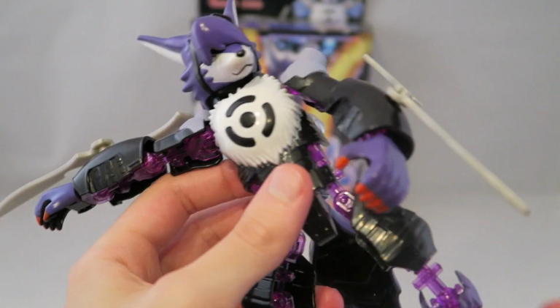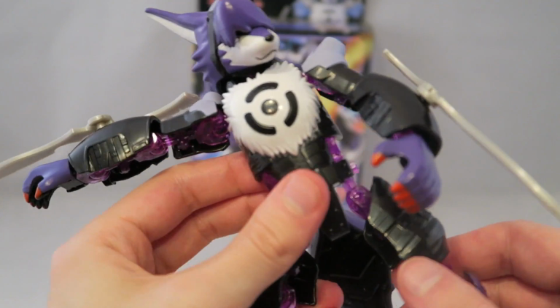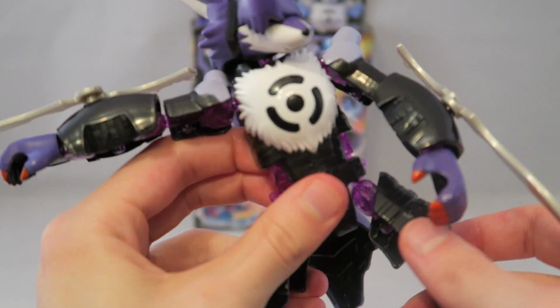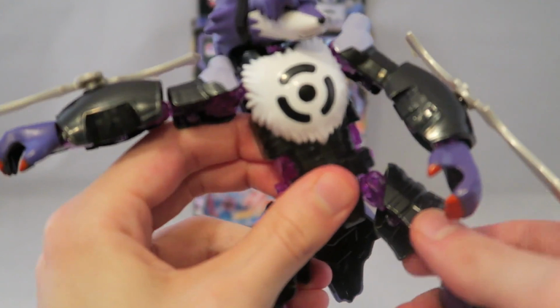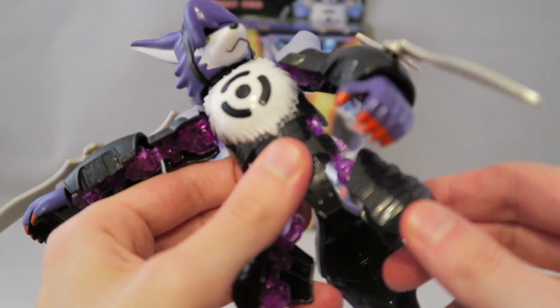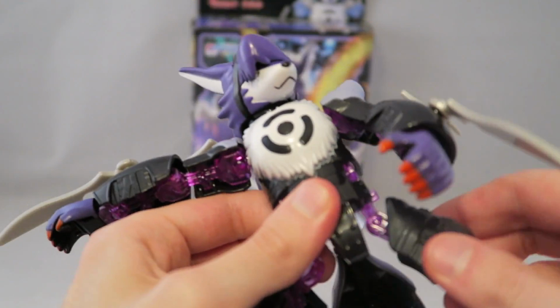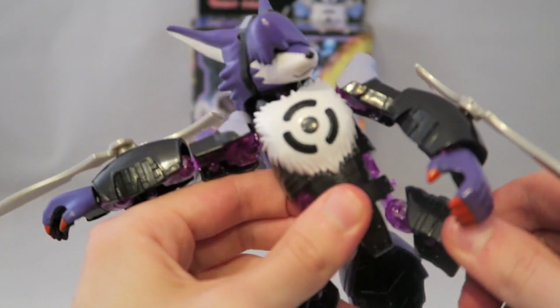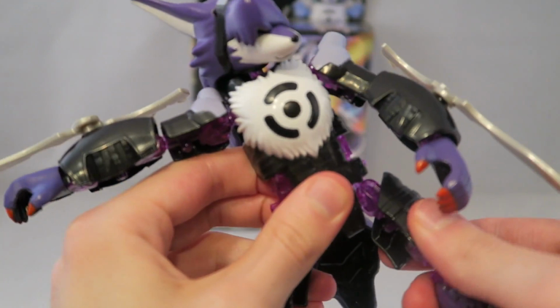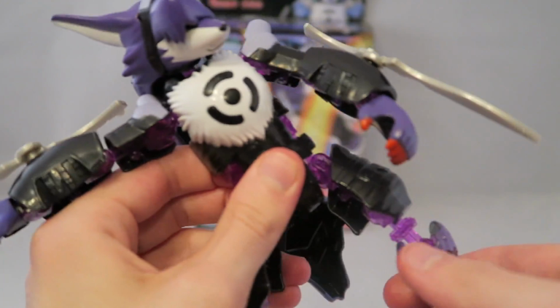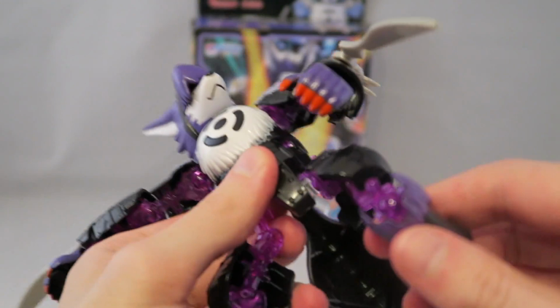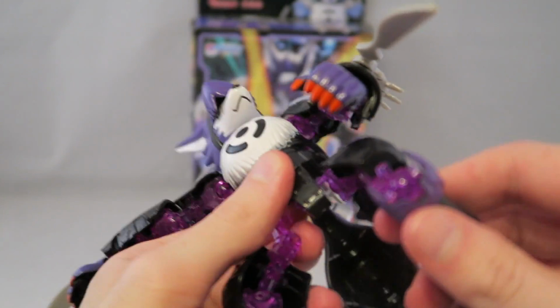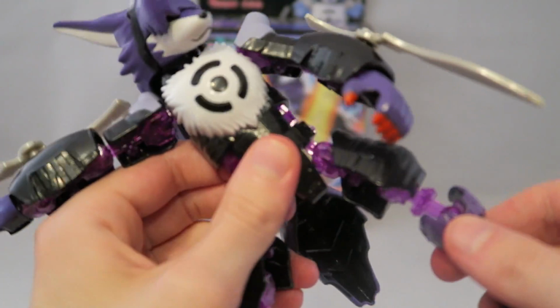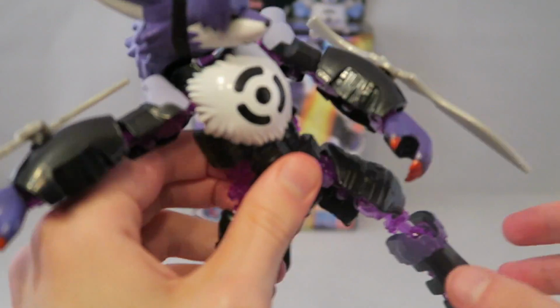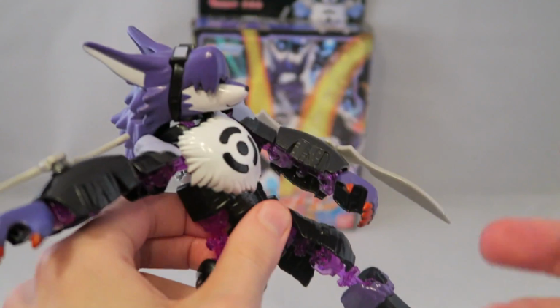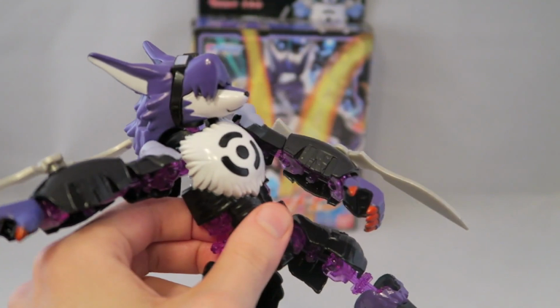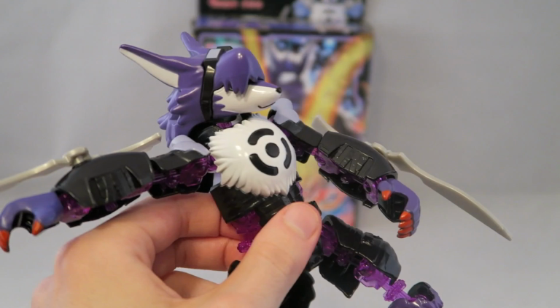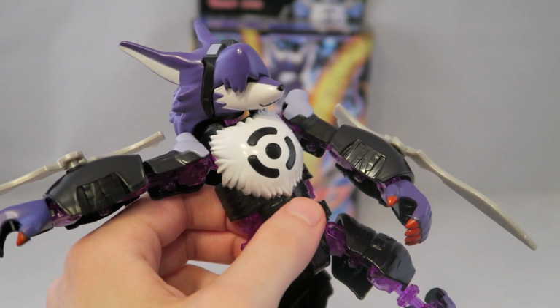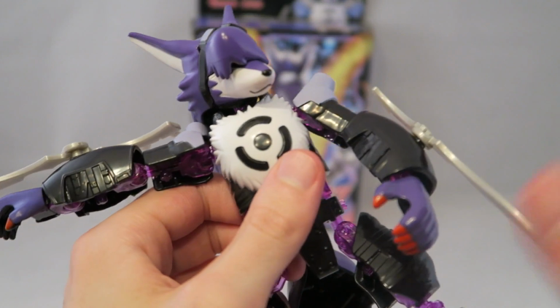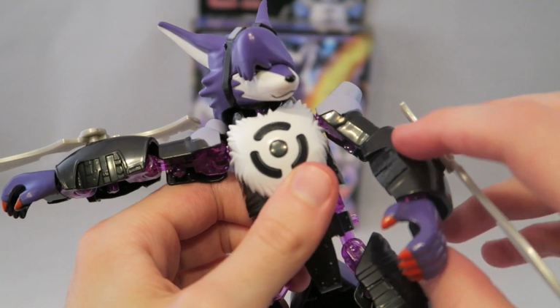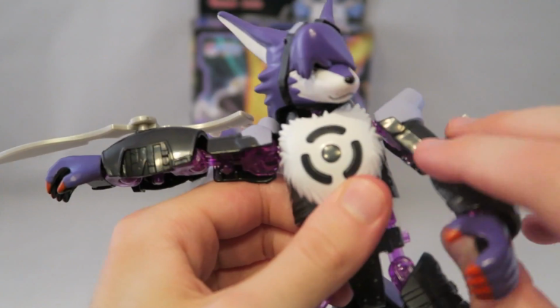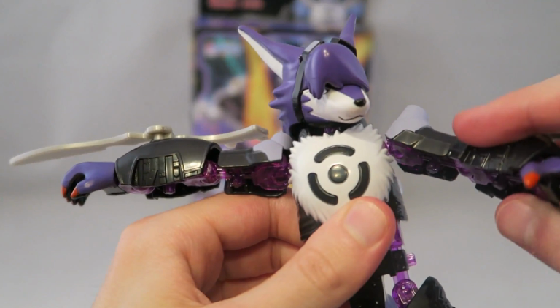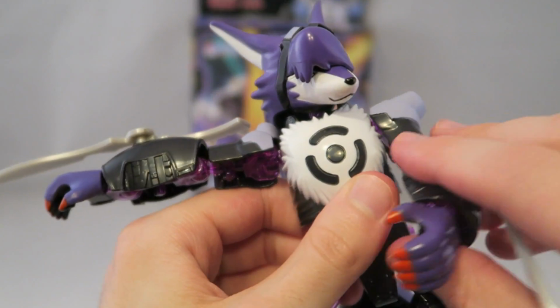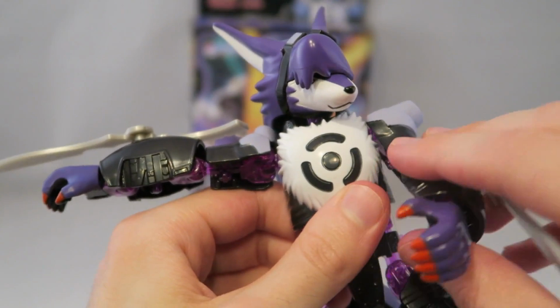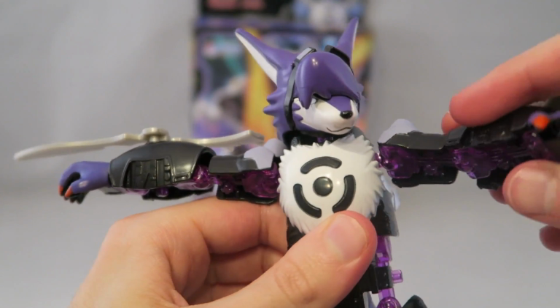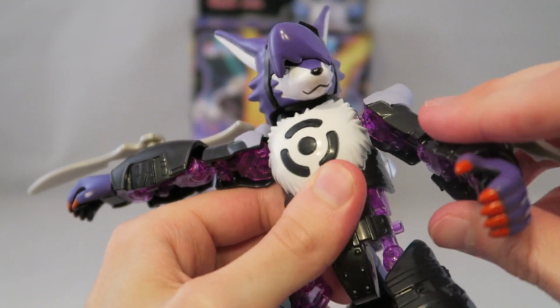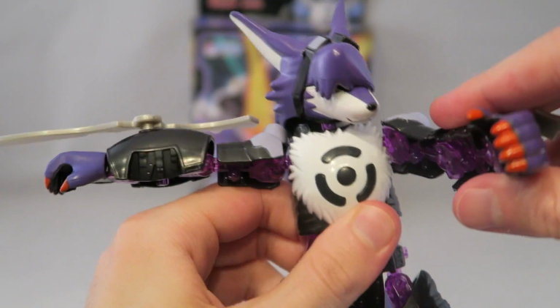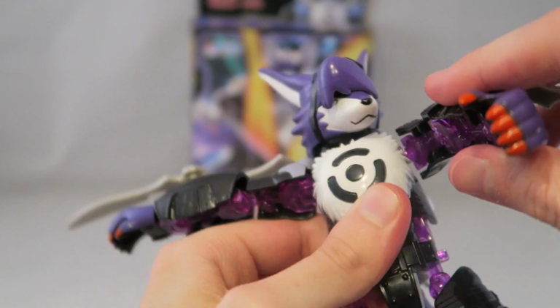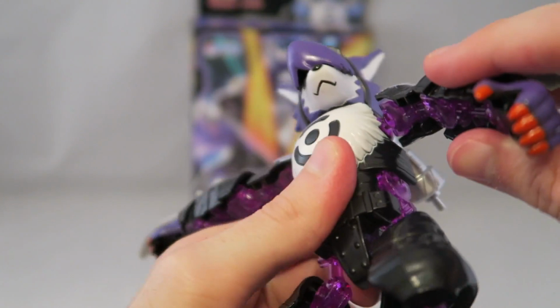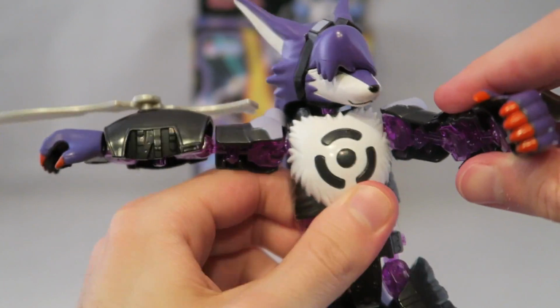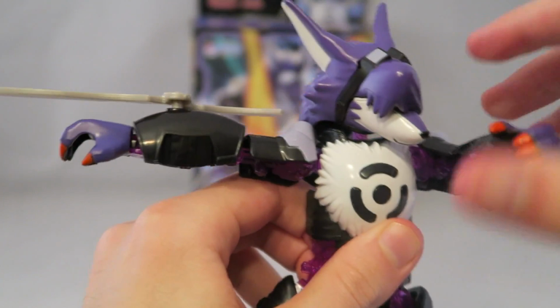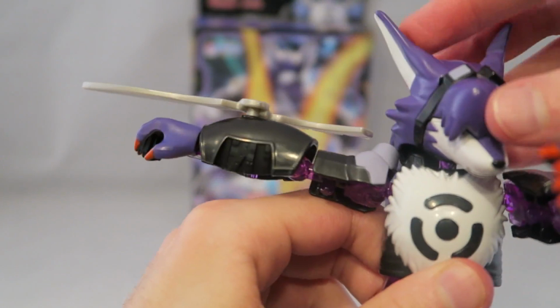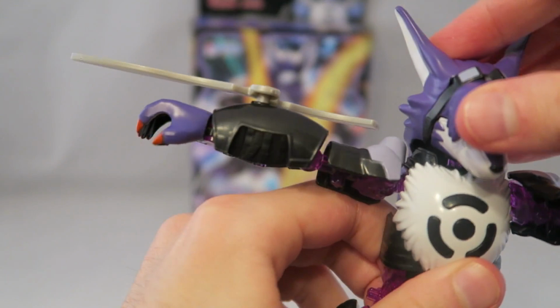It offers a fair amount of articulation. It can be a little iffy because the joints can pop out depending on the quality of yours, but you get a pretty solid range of articulation, as you can see.